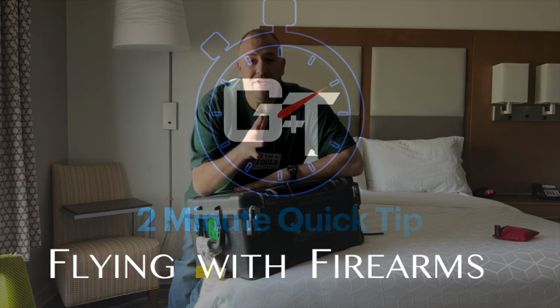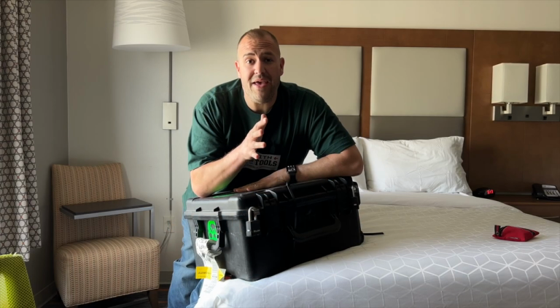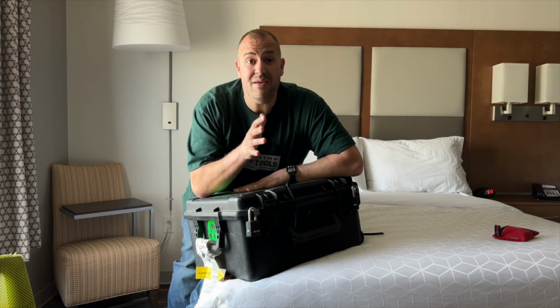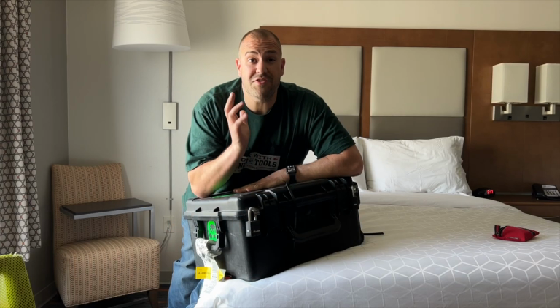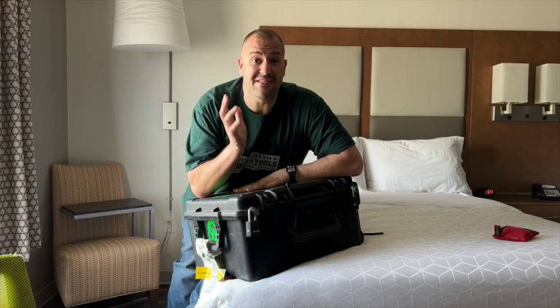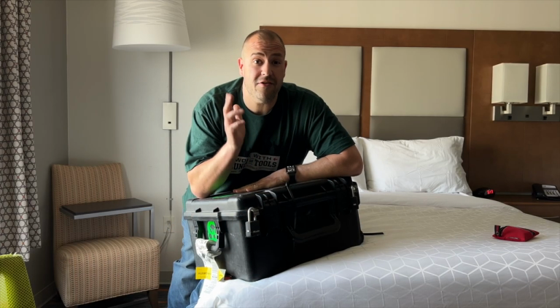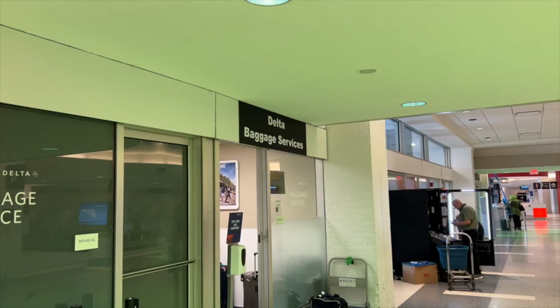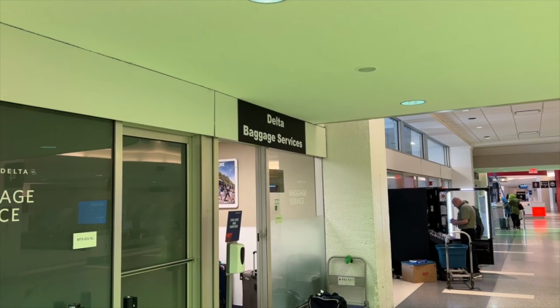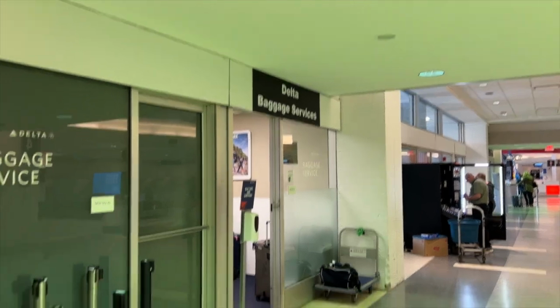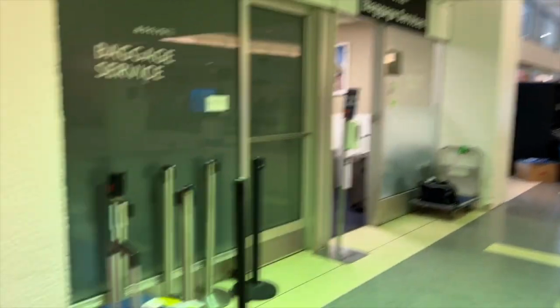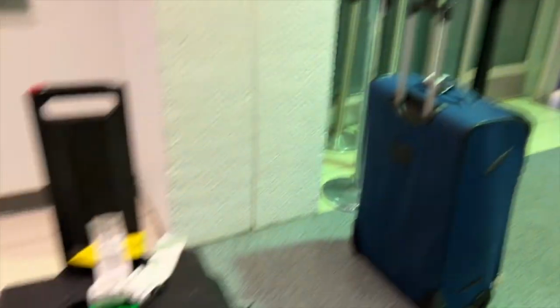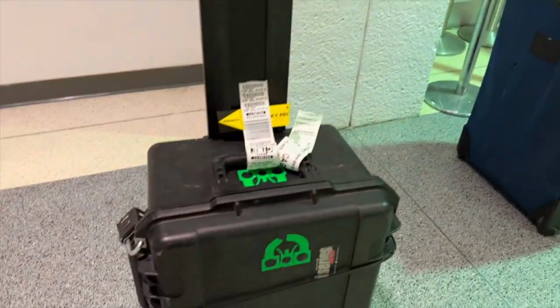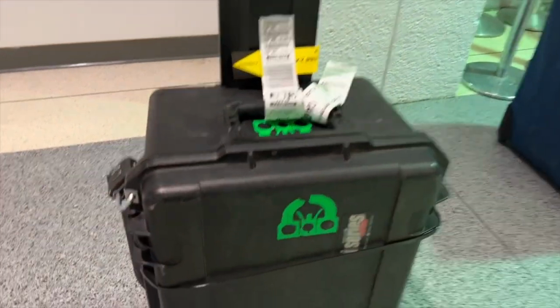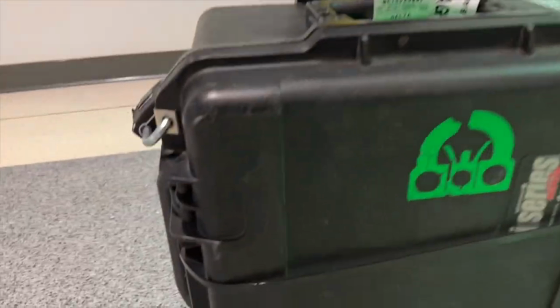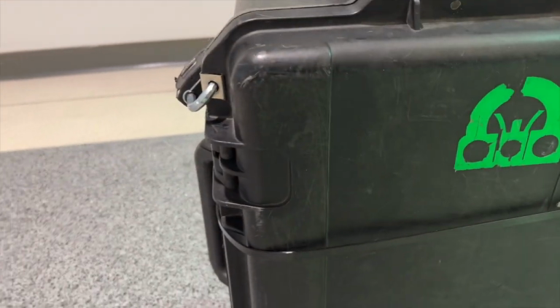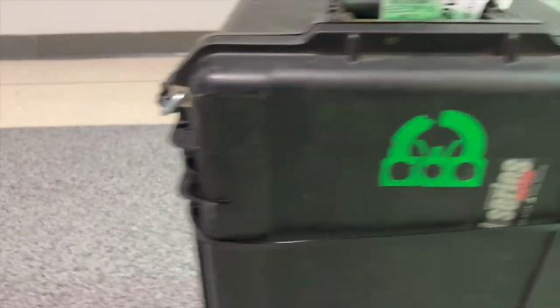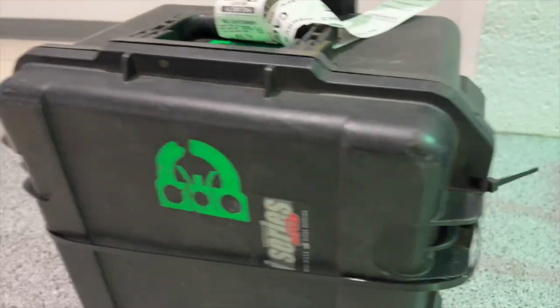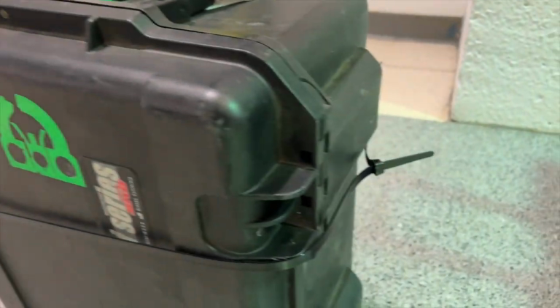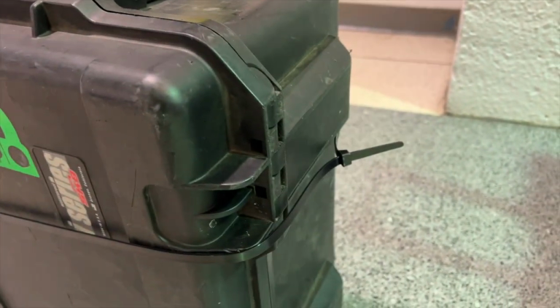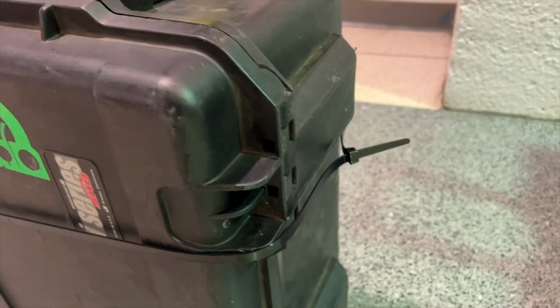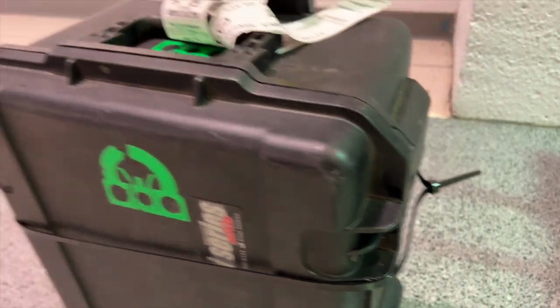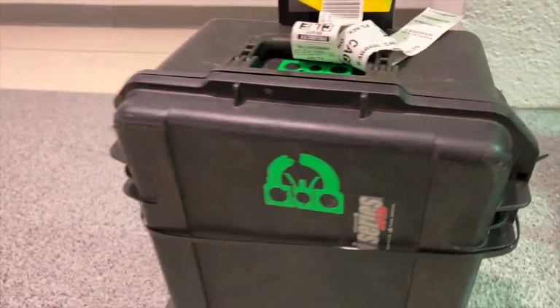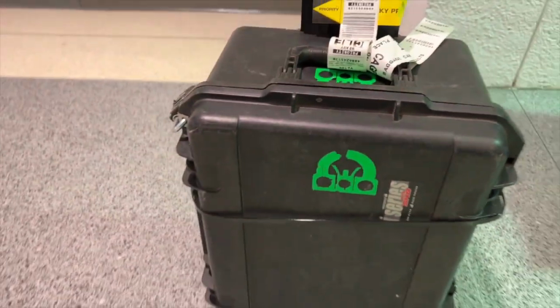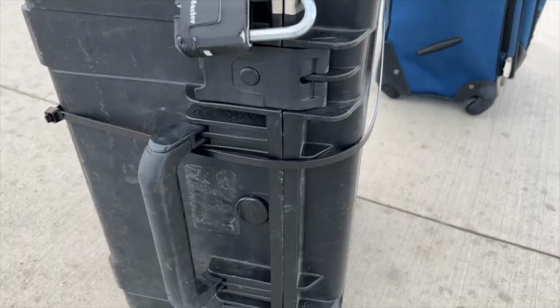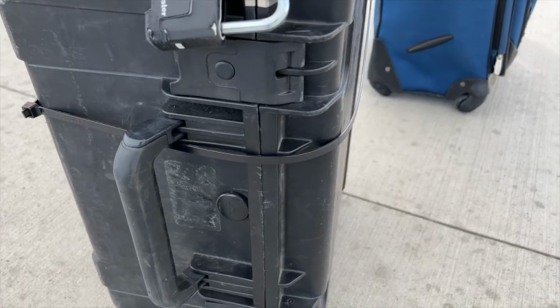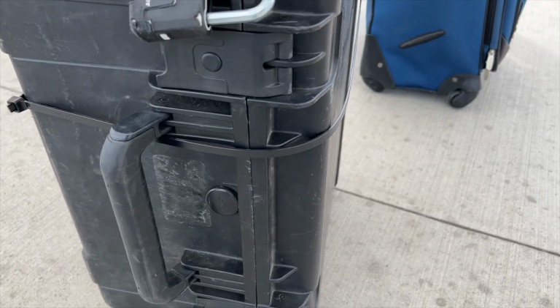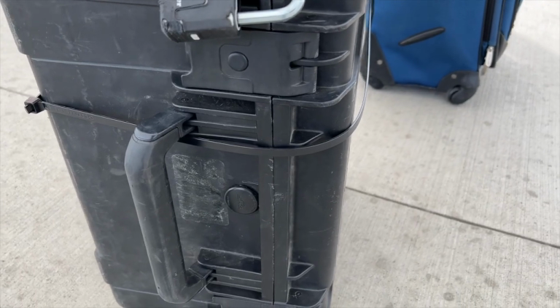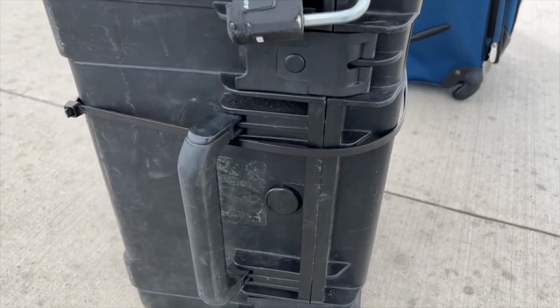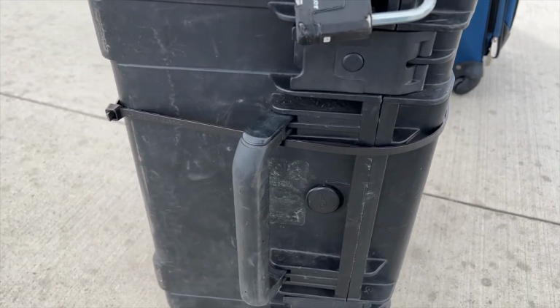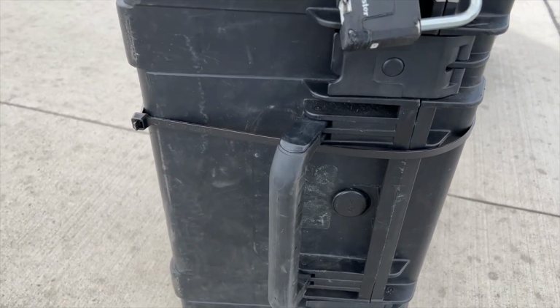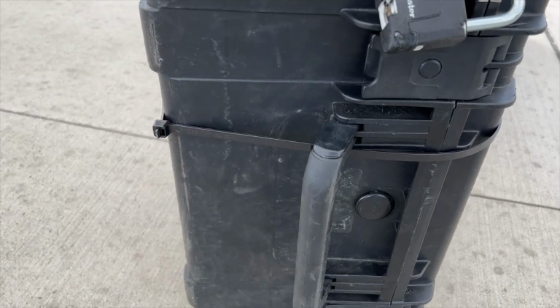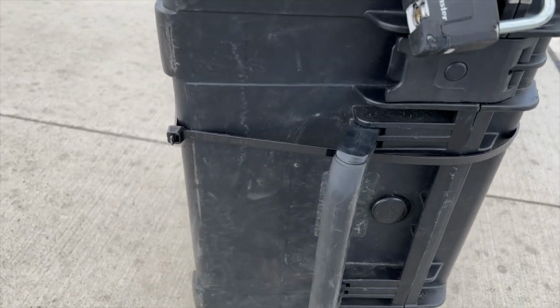If you get to the baggage claim and your stuff is not there, don't freak out. It might be at a special luggage center, which is typically when I fly Delta, I have to go there every single time. They have this policy where they think they're keeping you safe by putting this huge zip tie around your luggage.